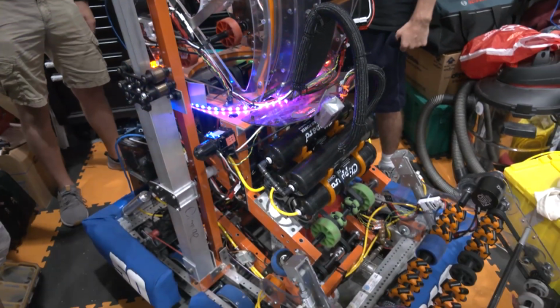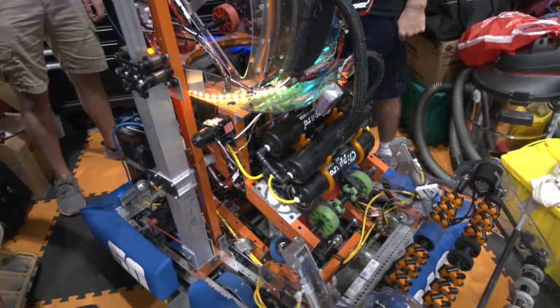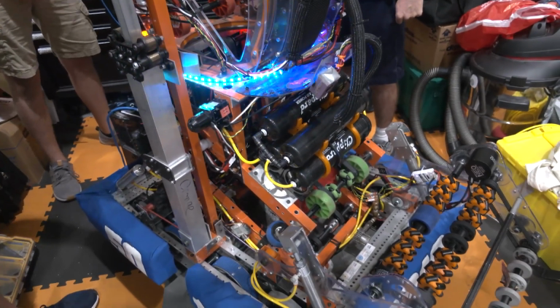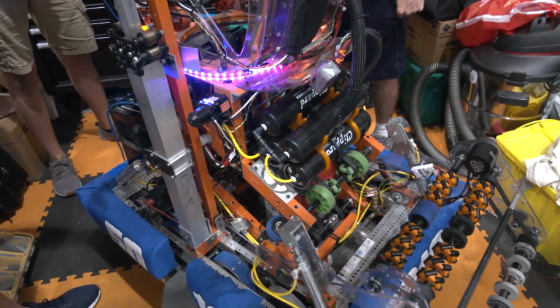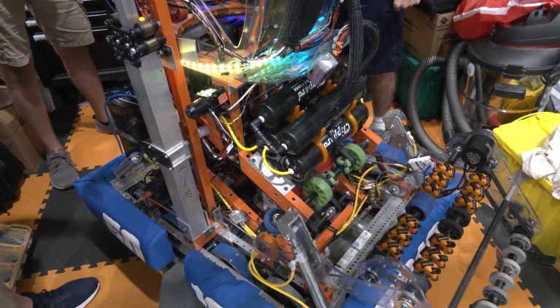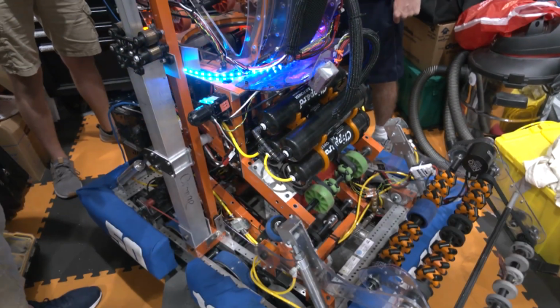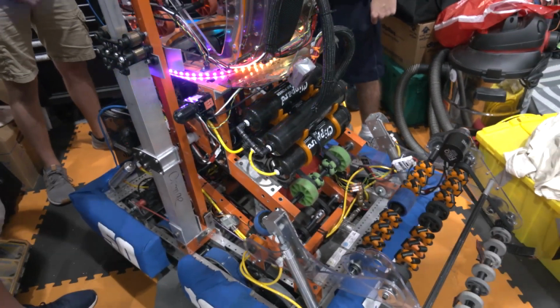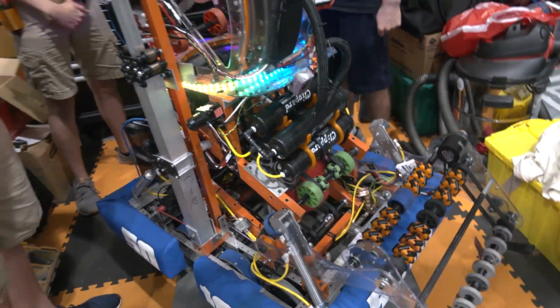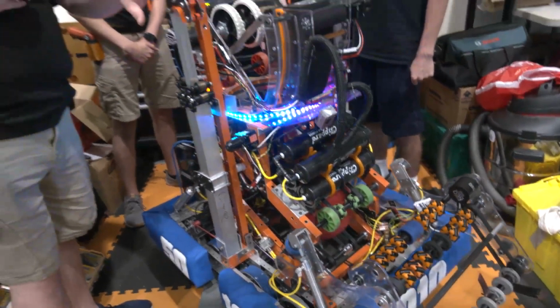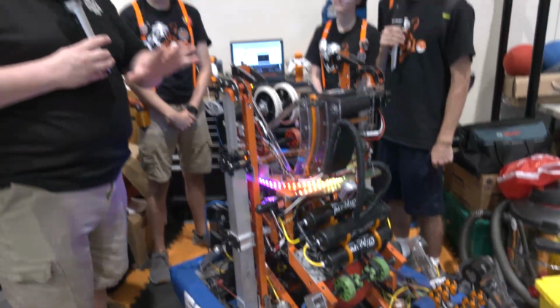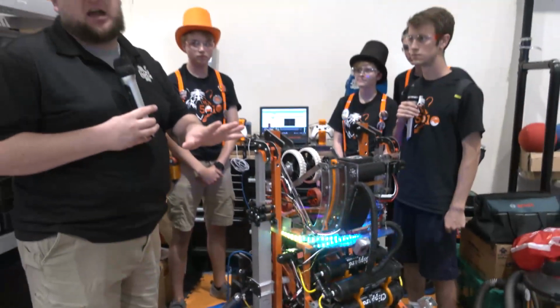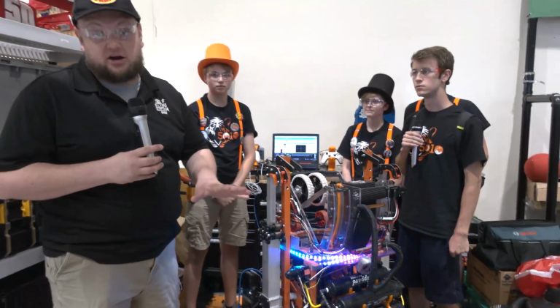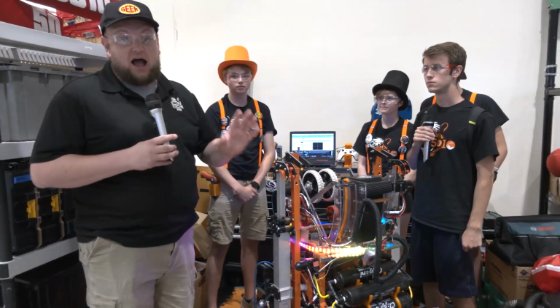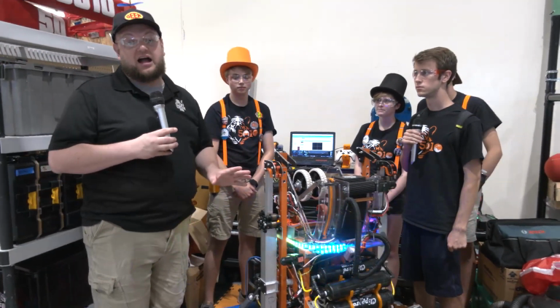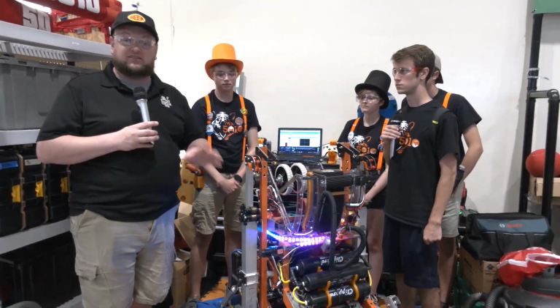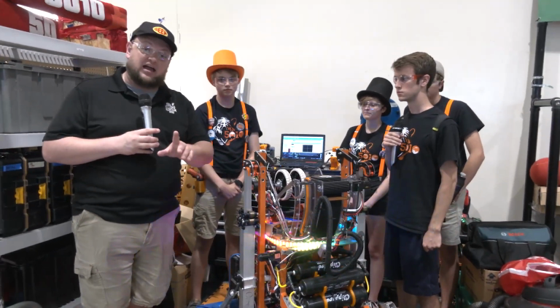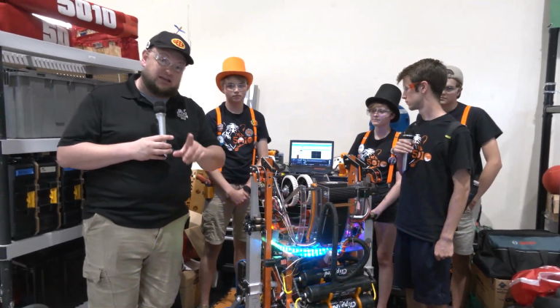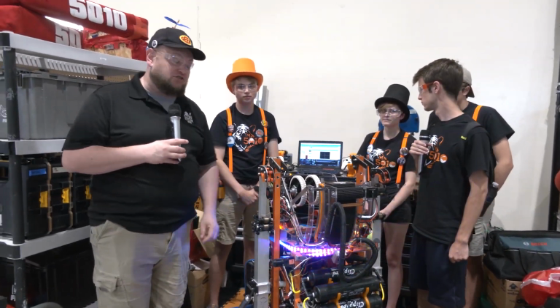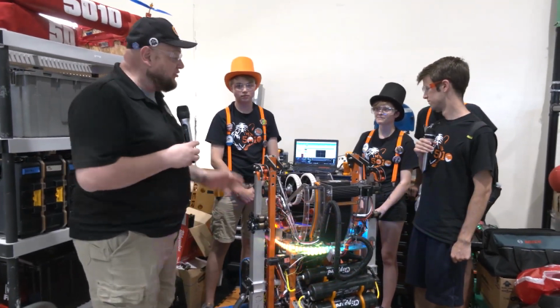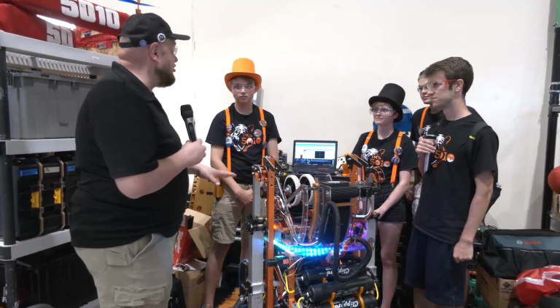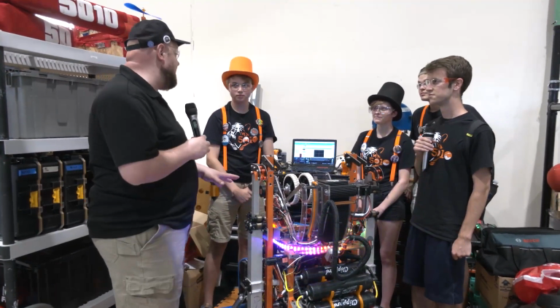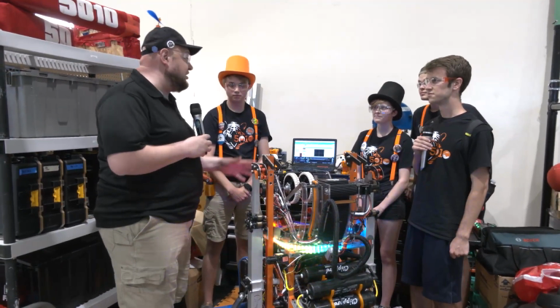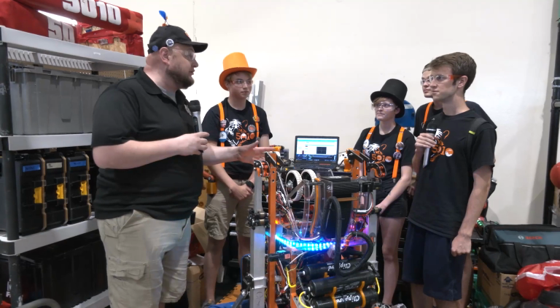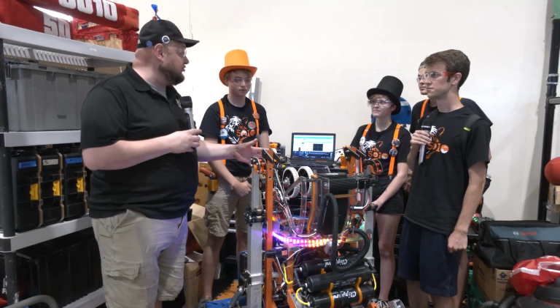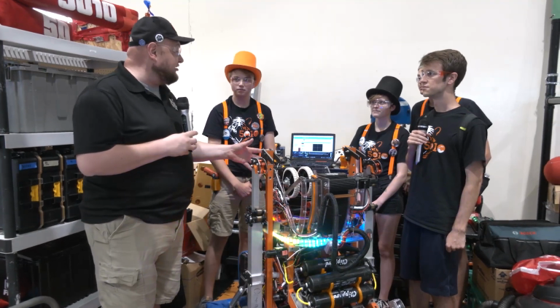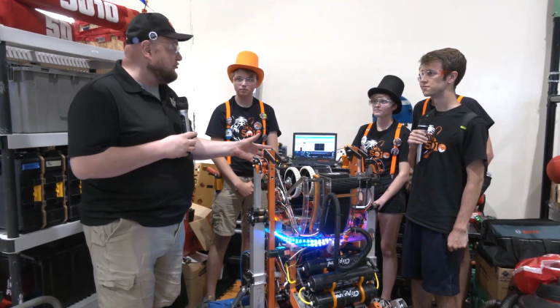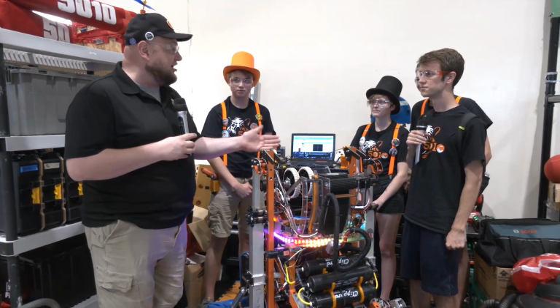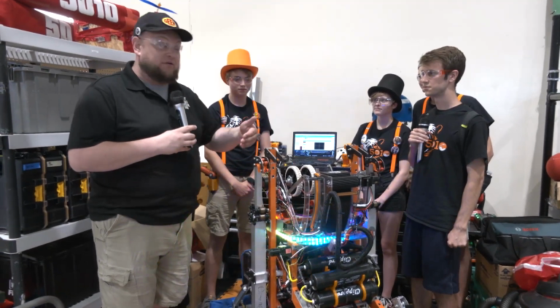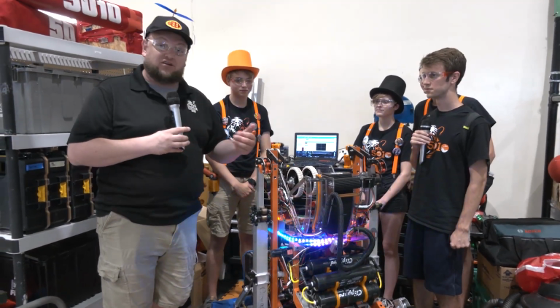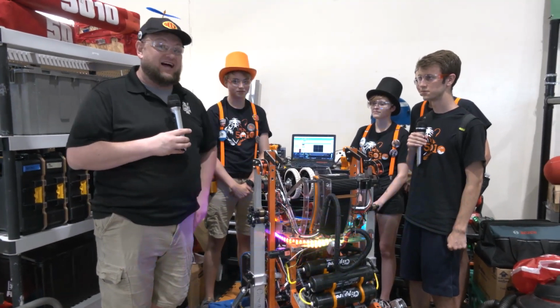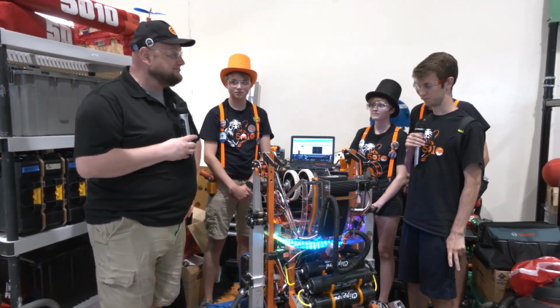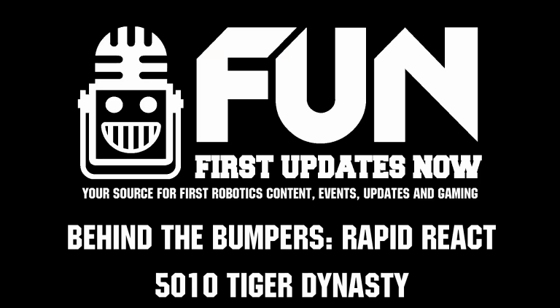Tiger Dynasty, really appreciate the time telling us more about the robot. Definitely an up-and-comer here at IRI, so keep an eye out for this team in the future as well. Good luck here at IRI — can't wait to see future designs of your robots in coming years. Thanks a lot.